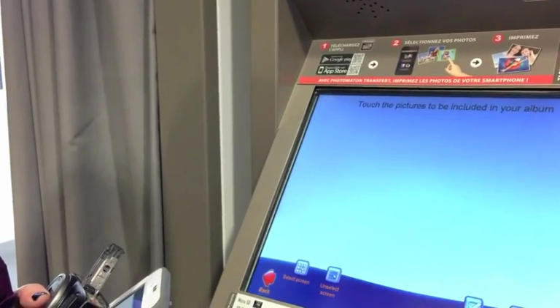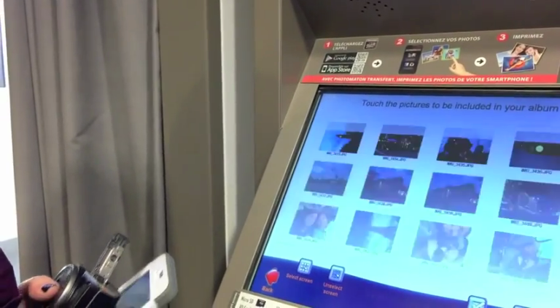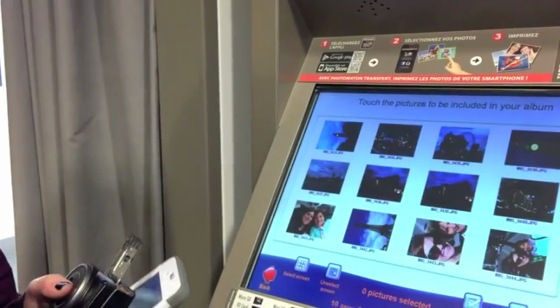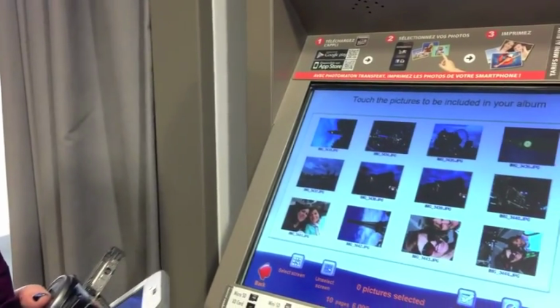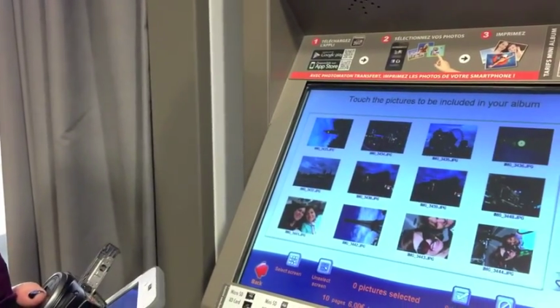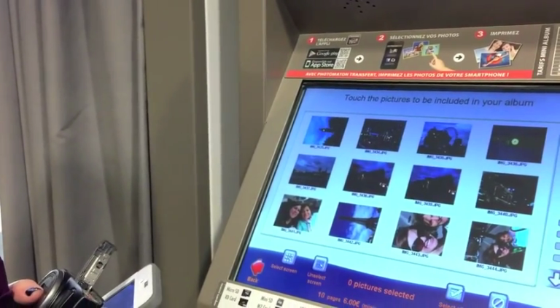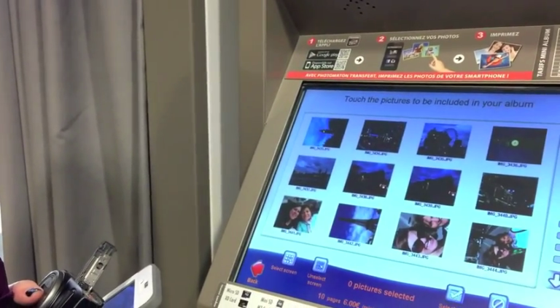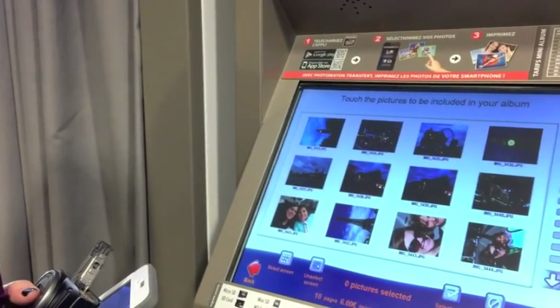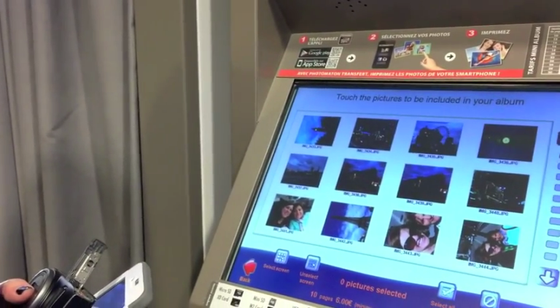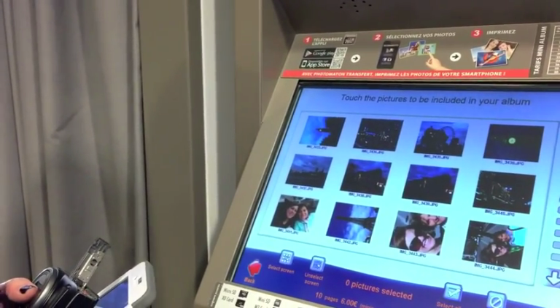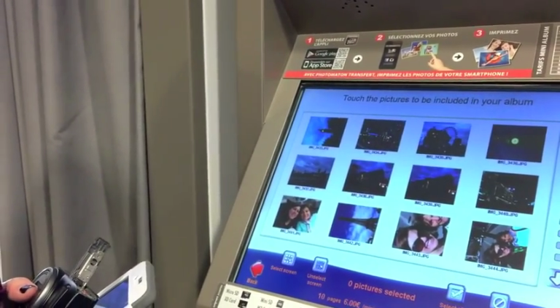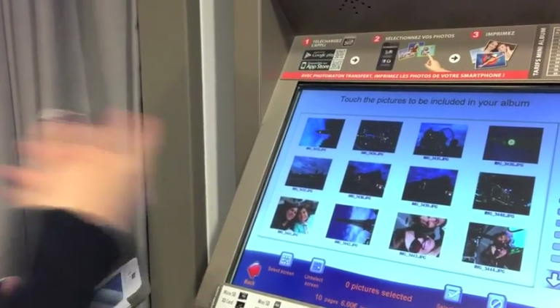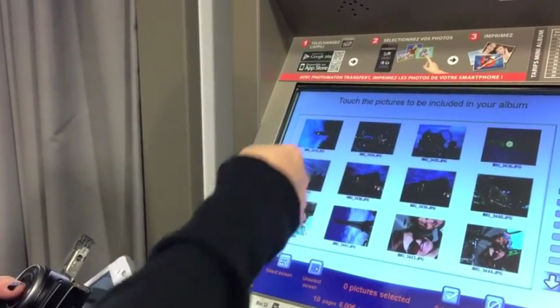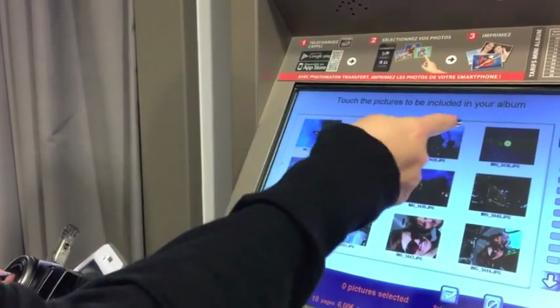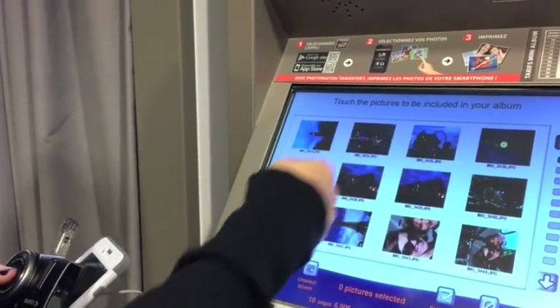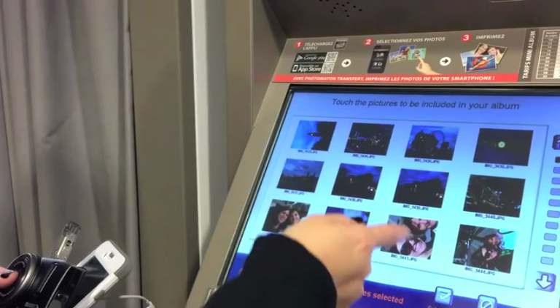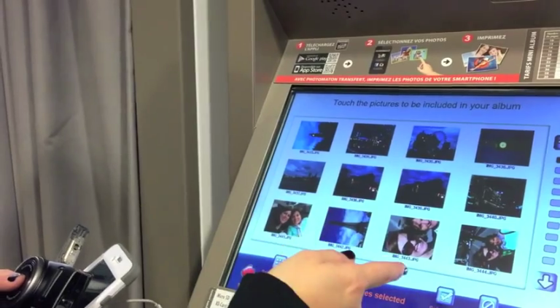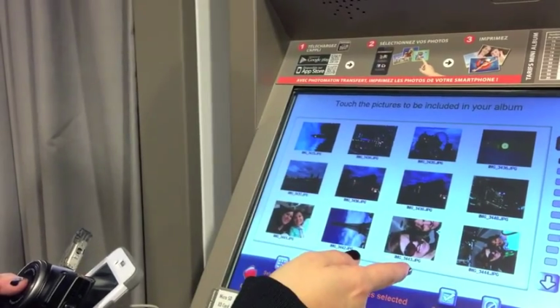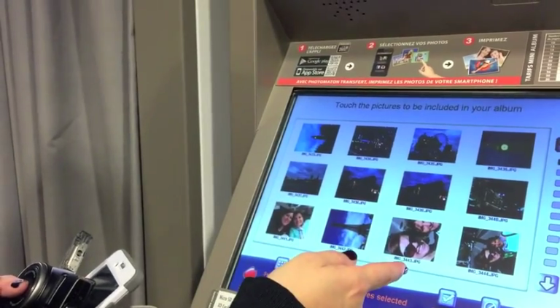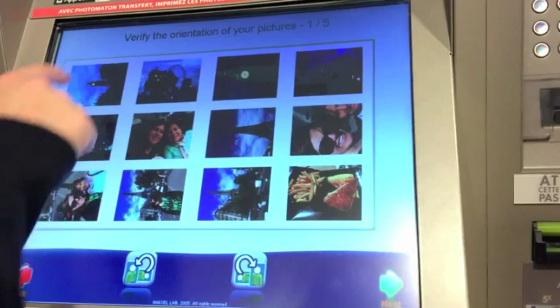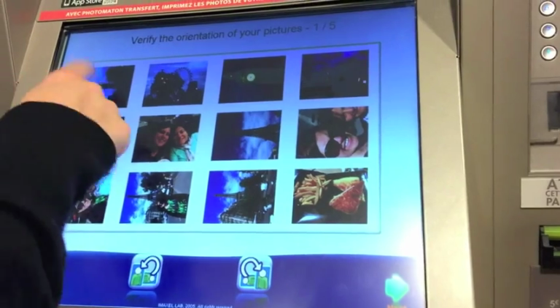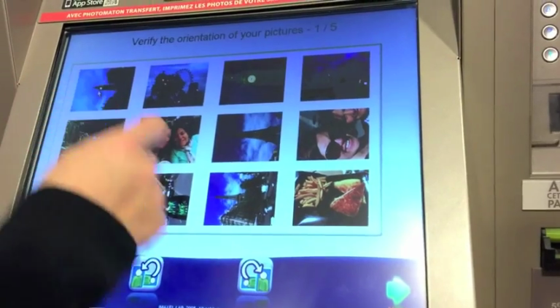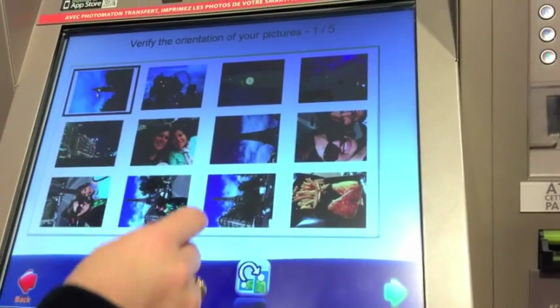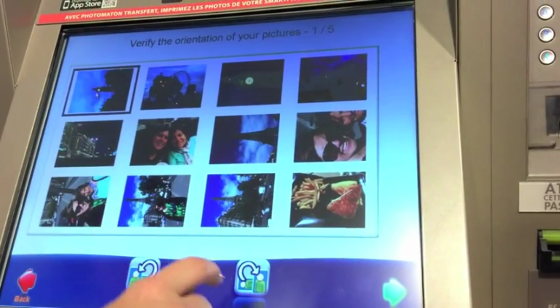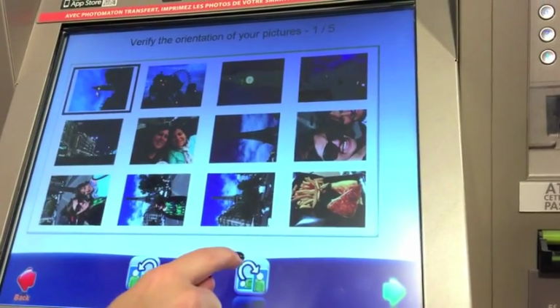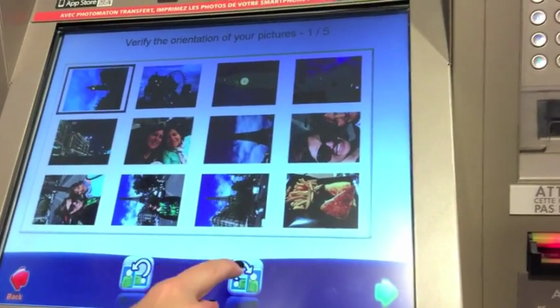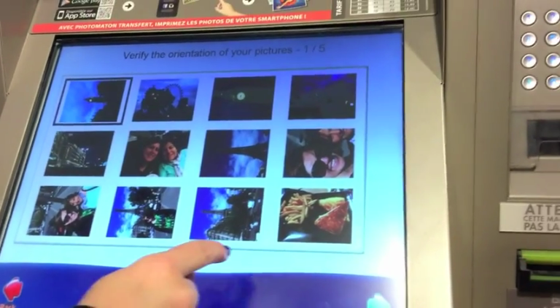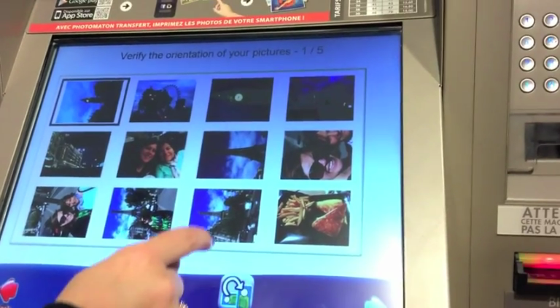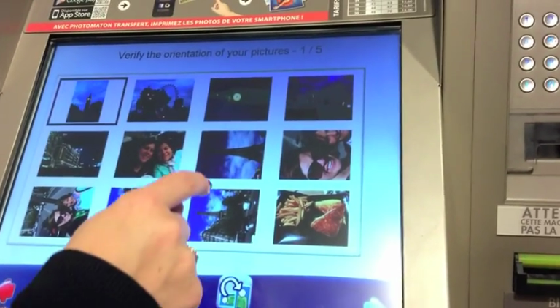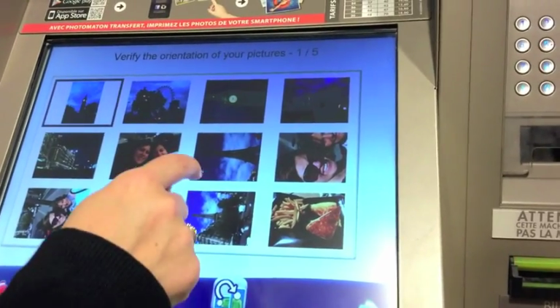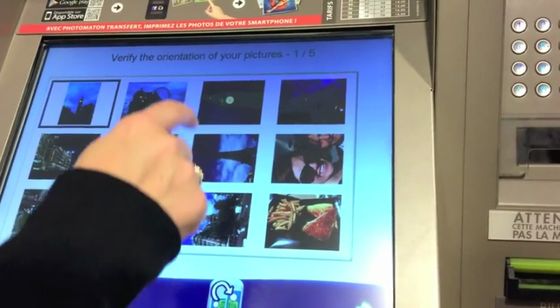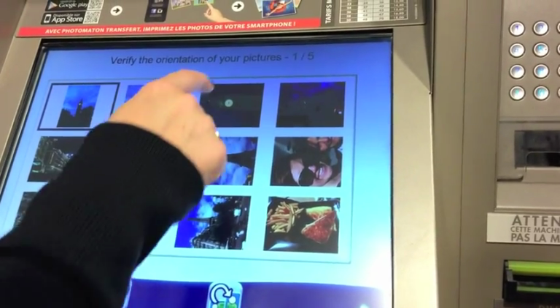Takes all the pressure out of me. So now we can touch what we want to include, and I have to verify the orientation of my photos.